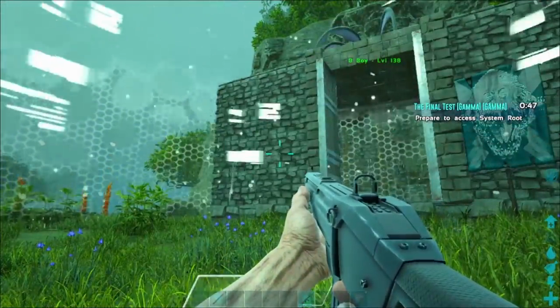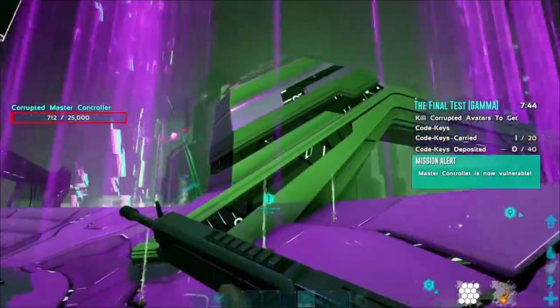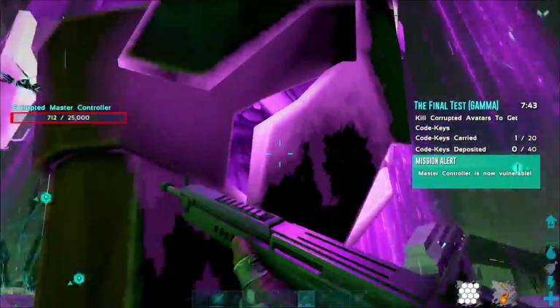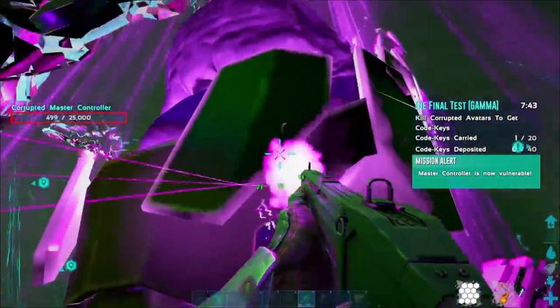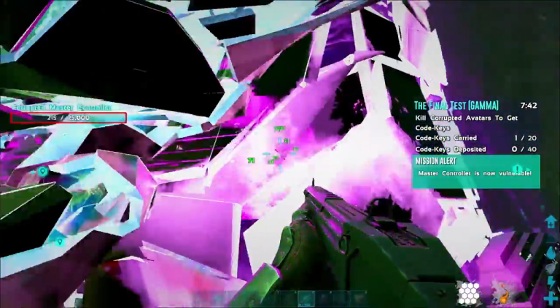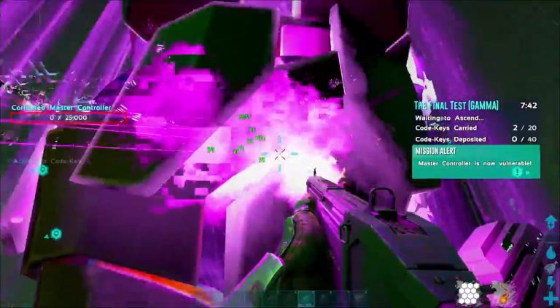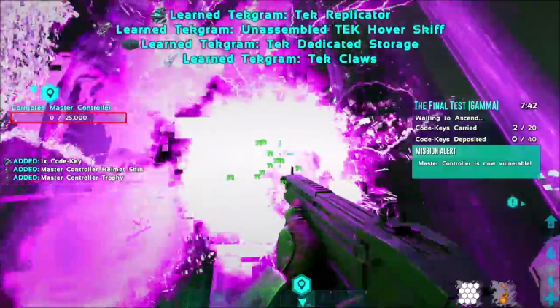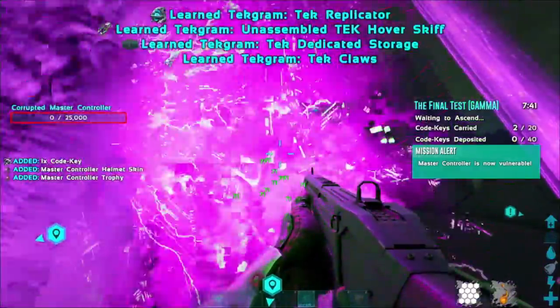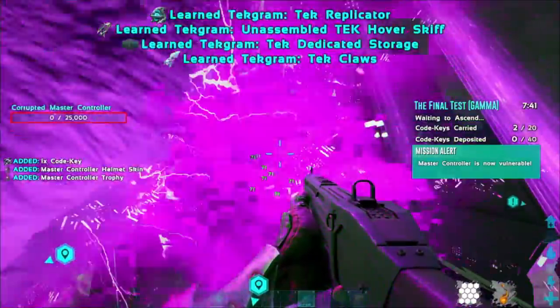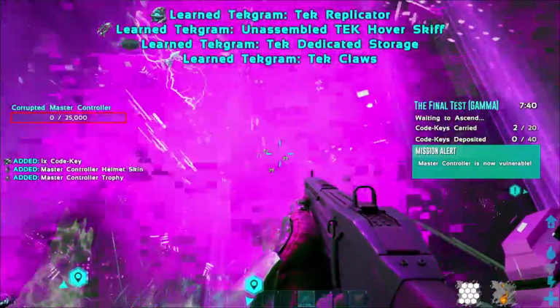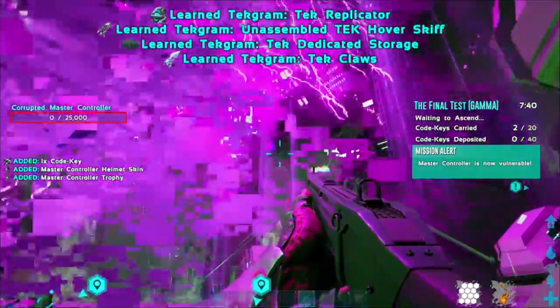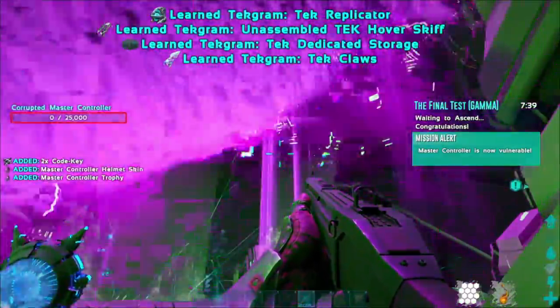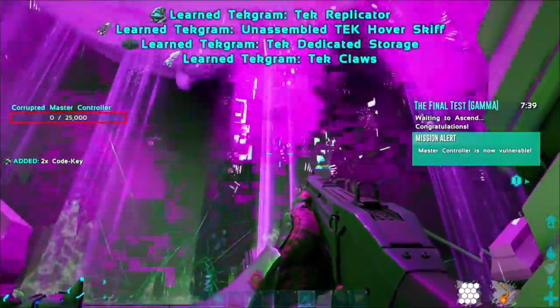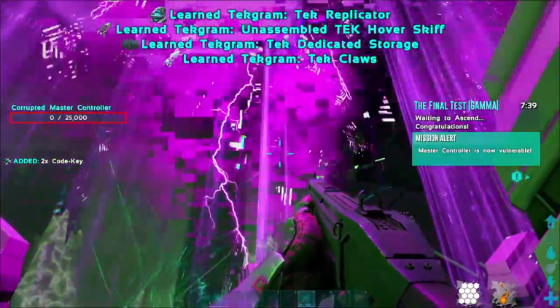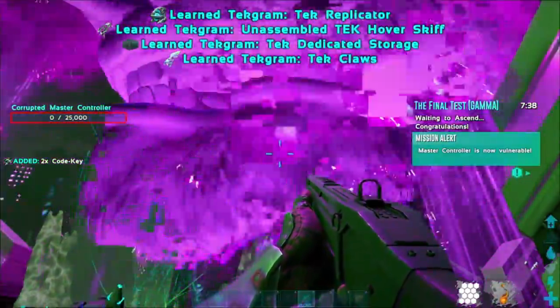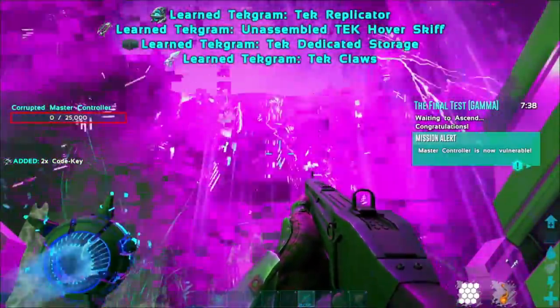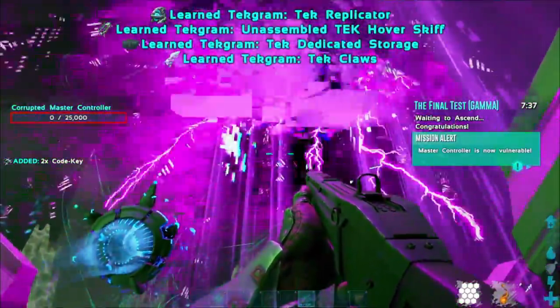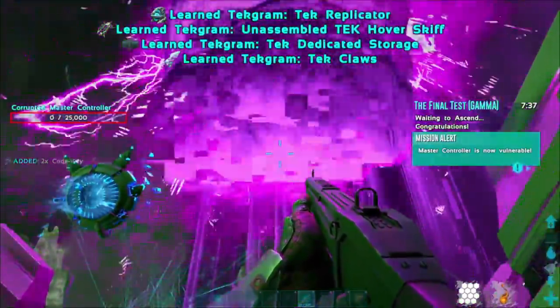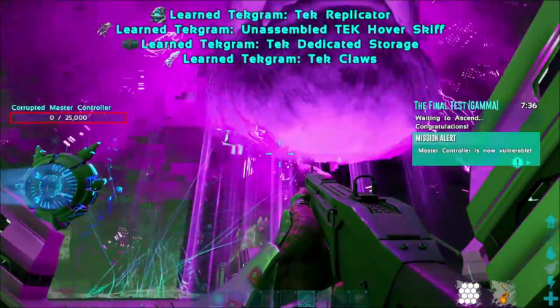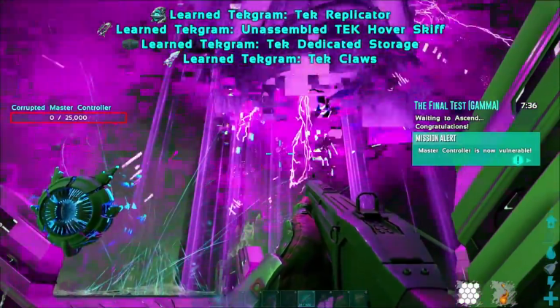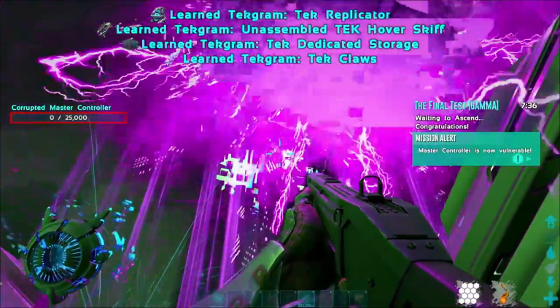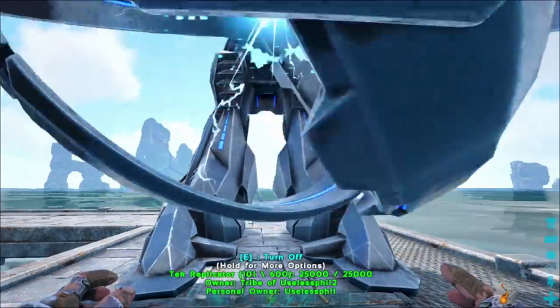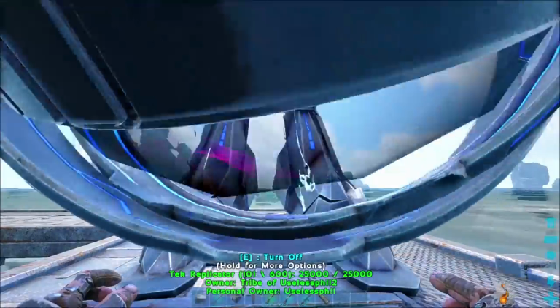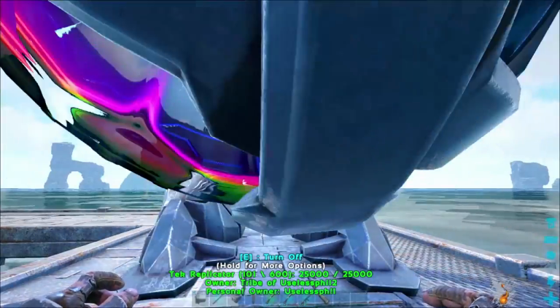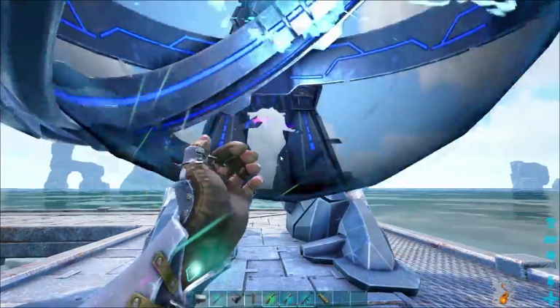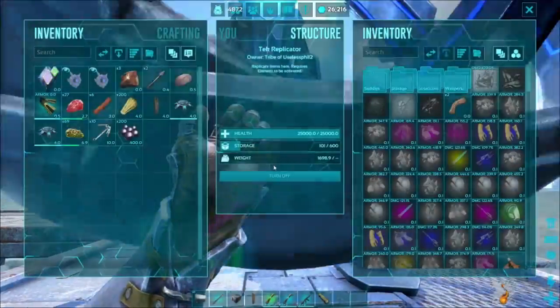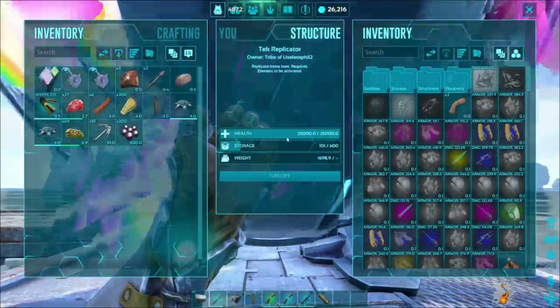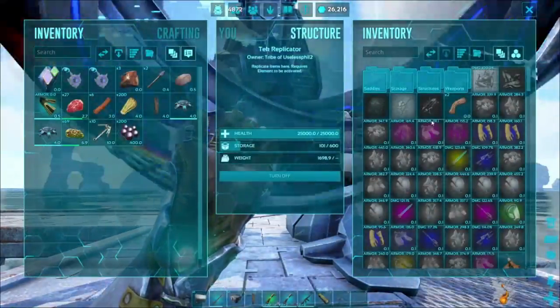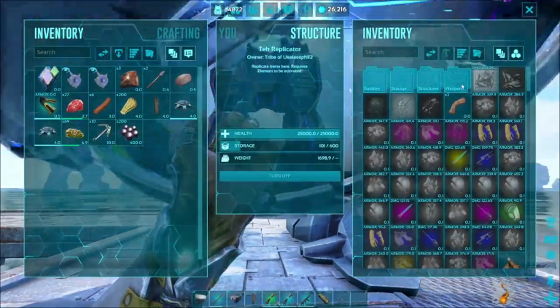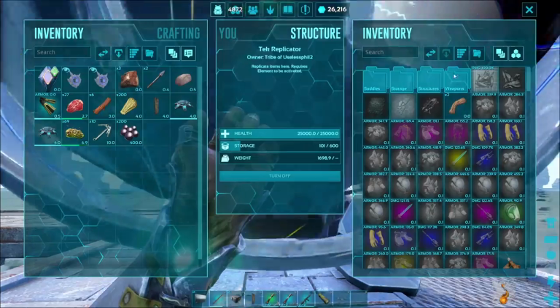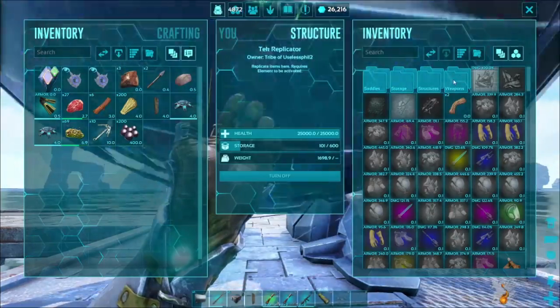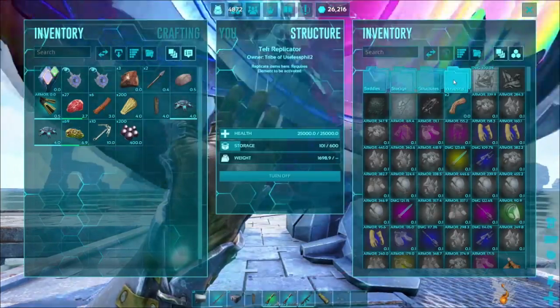When you defeat the boss, you will see that you get not only the Tech Claws, but also the Tech Replicator, the Tech Hover Skiff, and the Tech Dedicated Storage. Once you've unlocked the Tech Claws, you can craft them in the Tech Replicator. You'll find it in the weapons folder and then the melee folder.